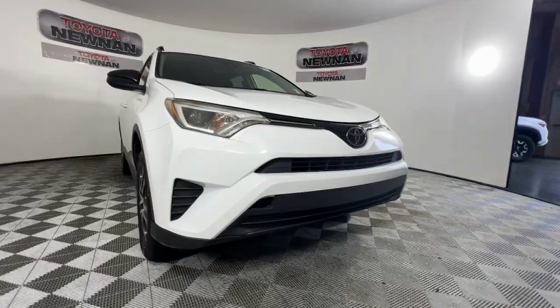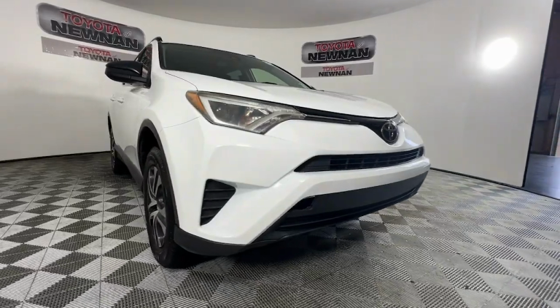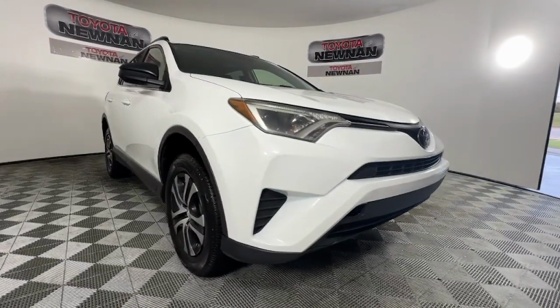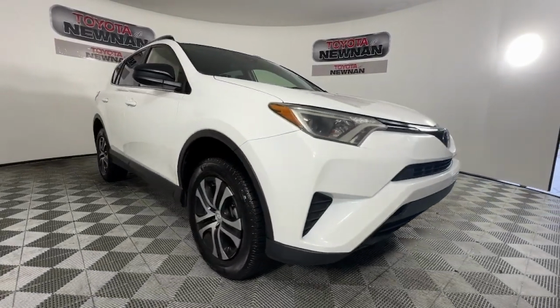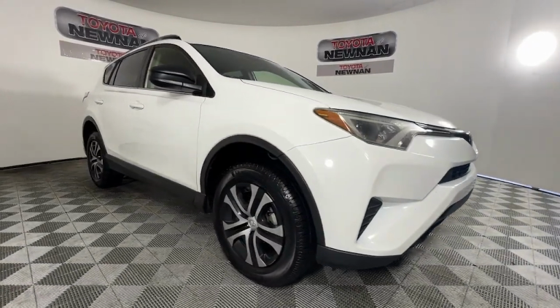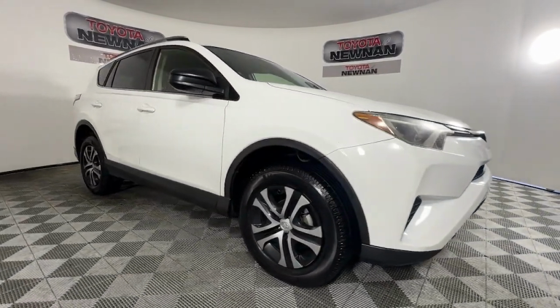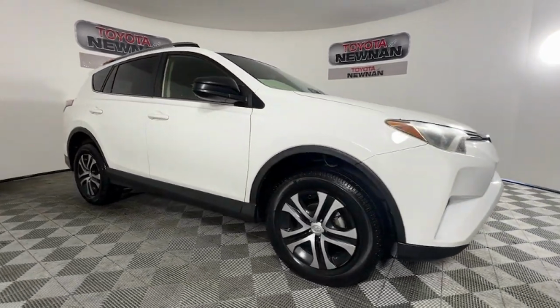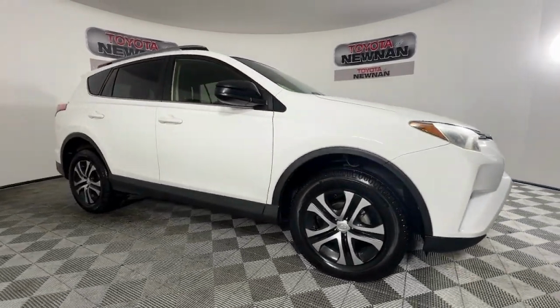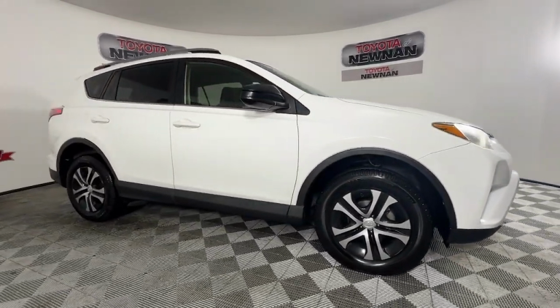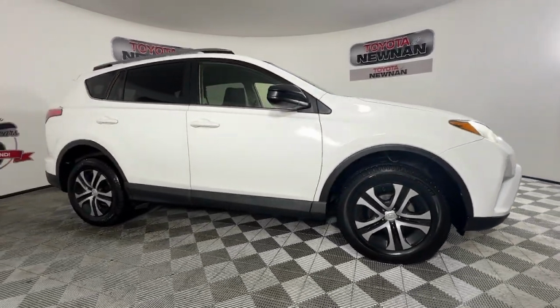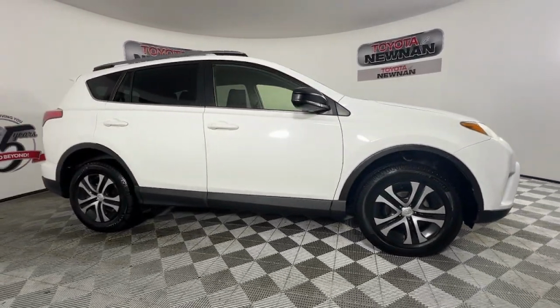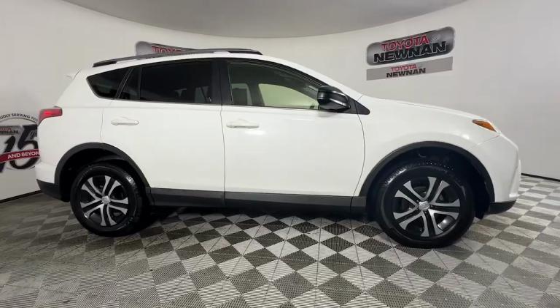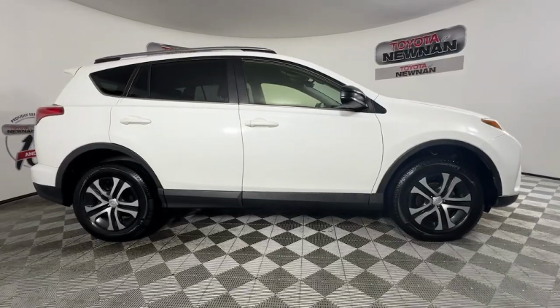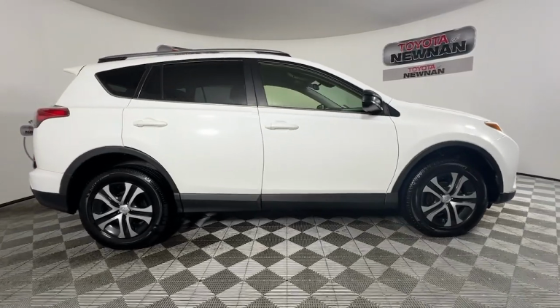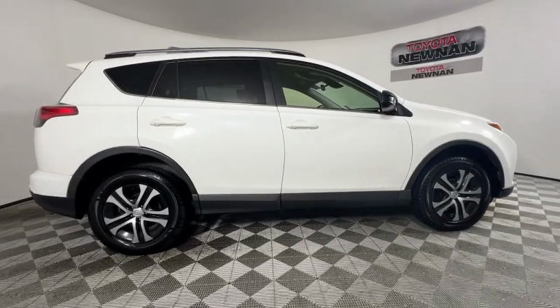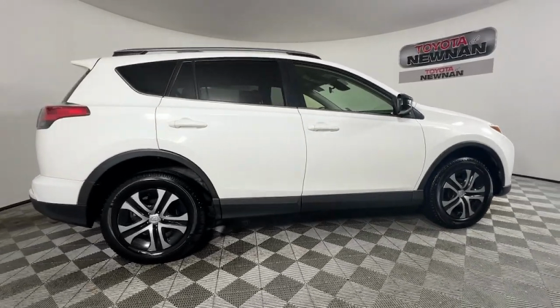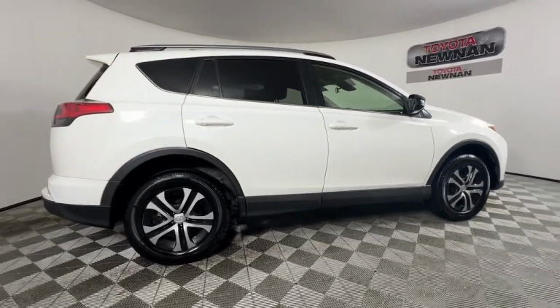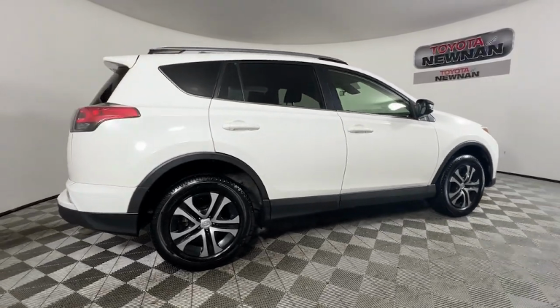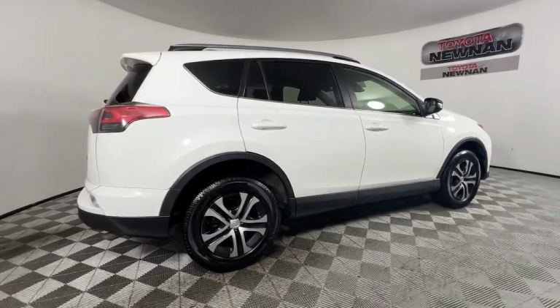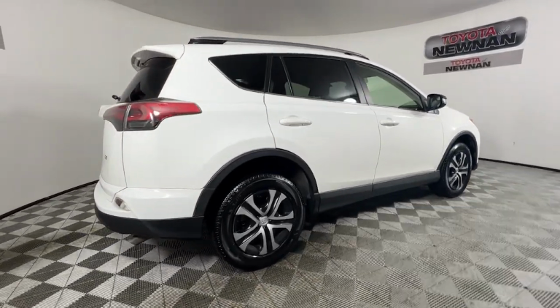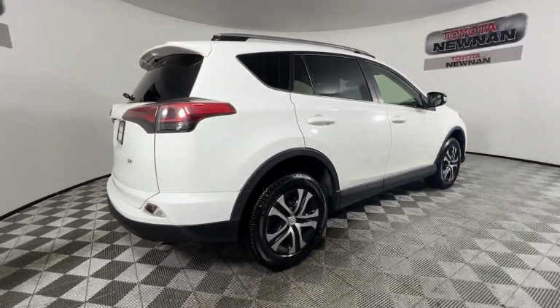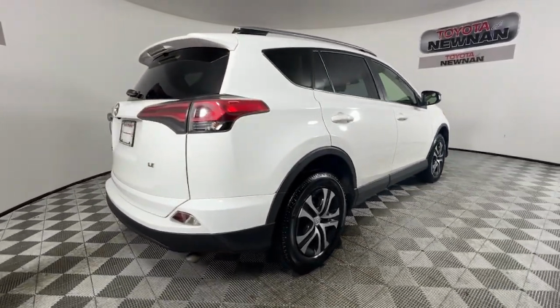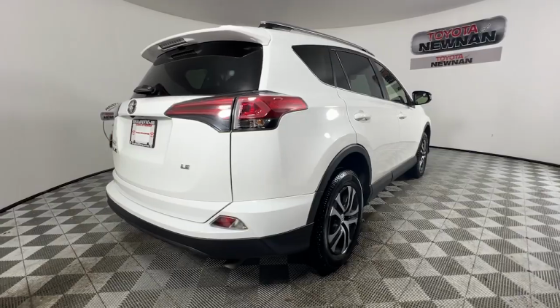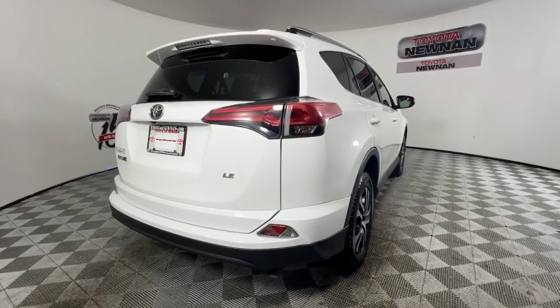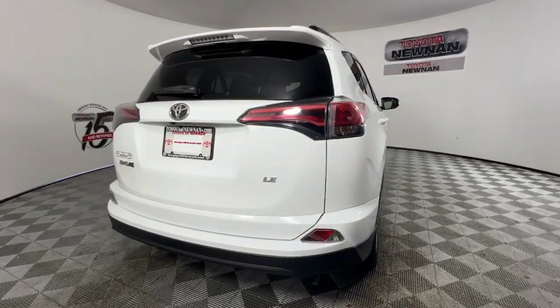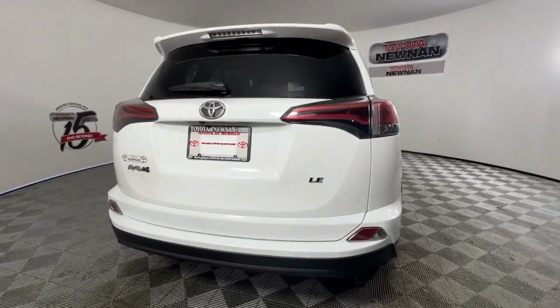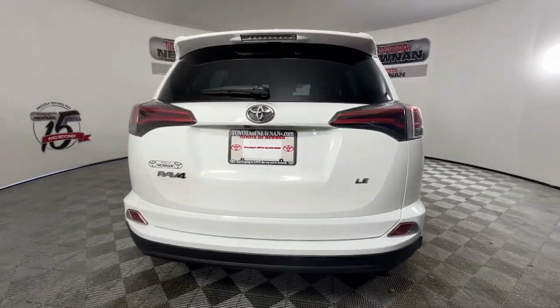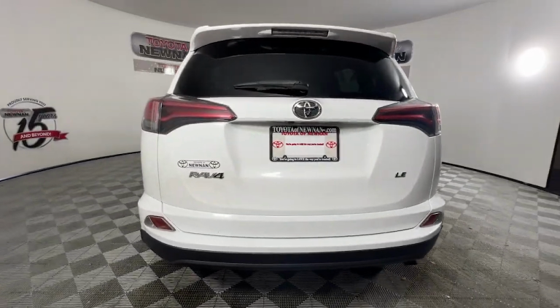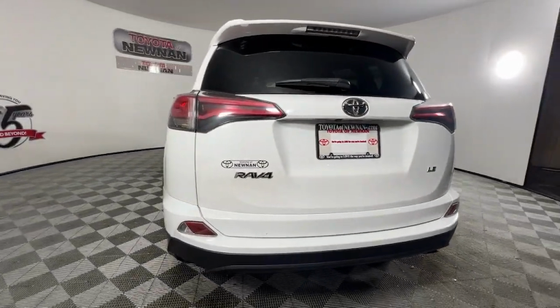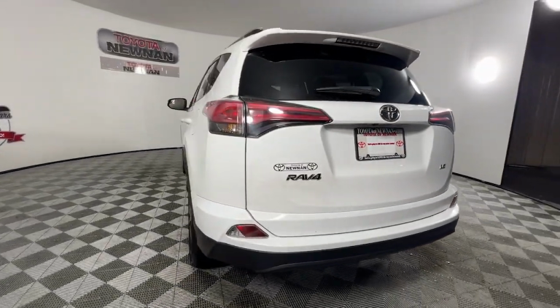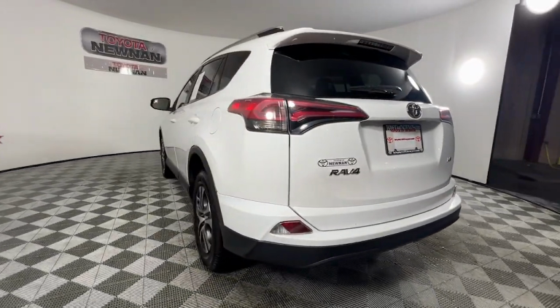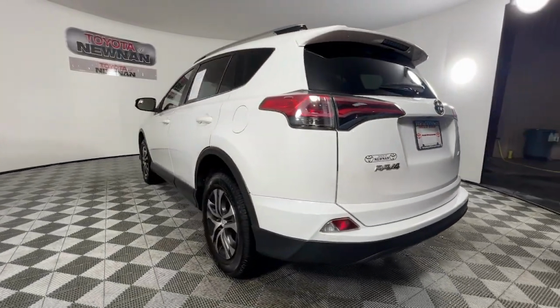Get a feel for the 2018 Toyota RAV4. With less than 200,000 miles on the odometer, this vehicle provides excellent value. This can-do RAV4 puts fun, refined comfort and capability into your daily drive.